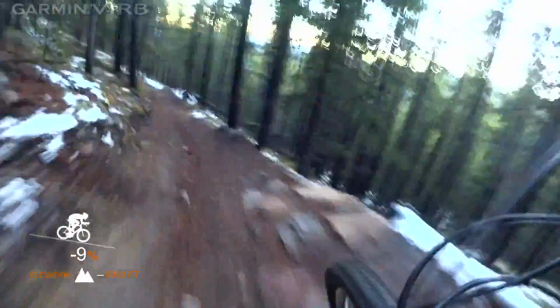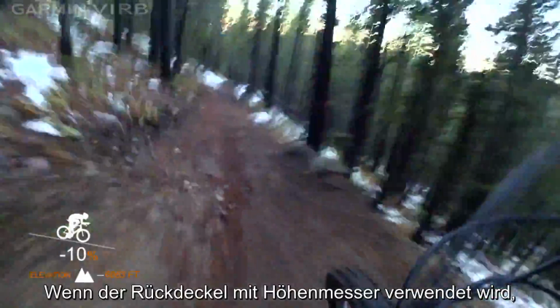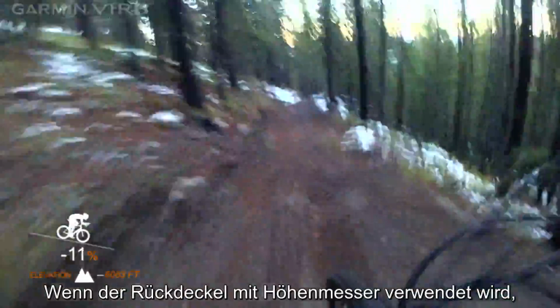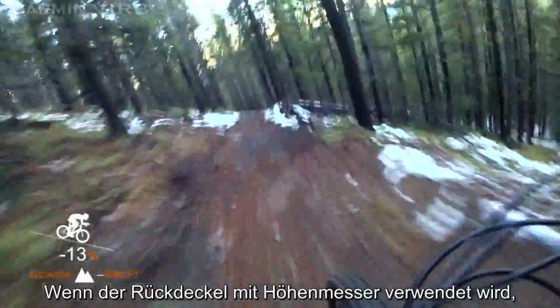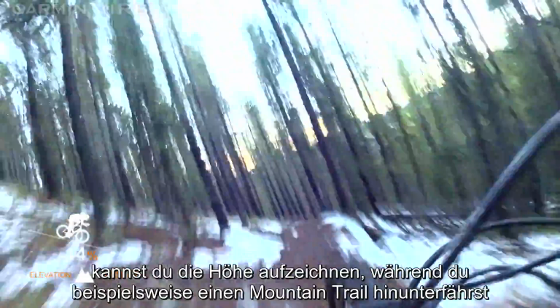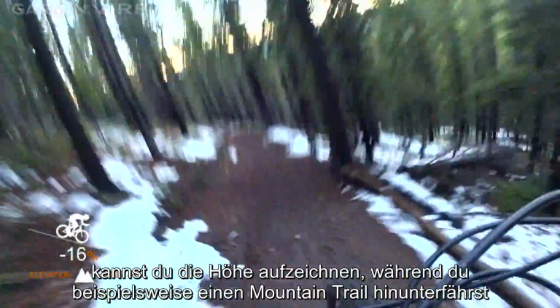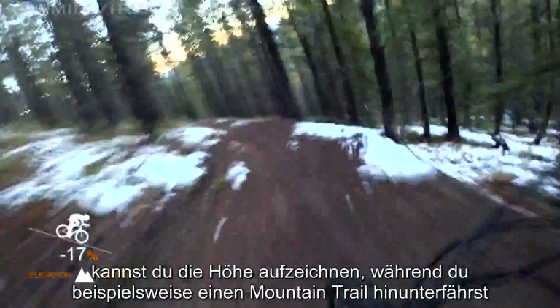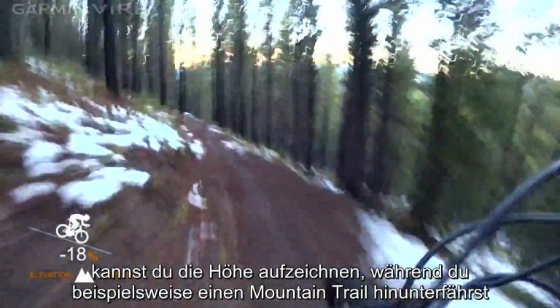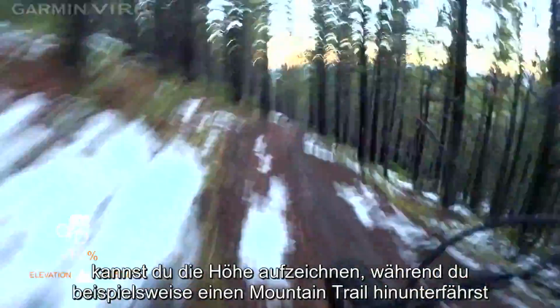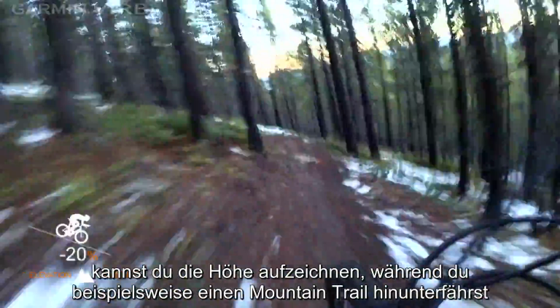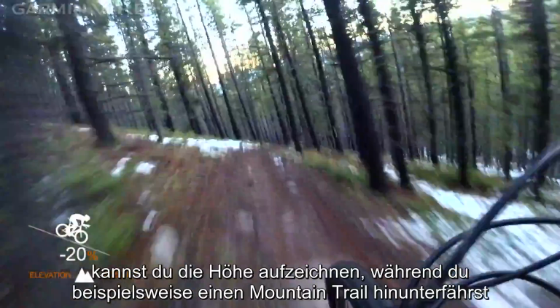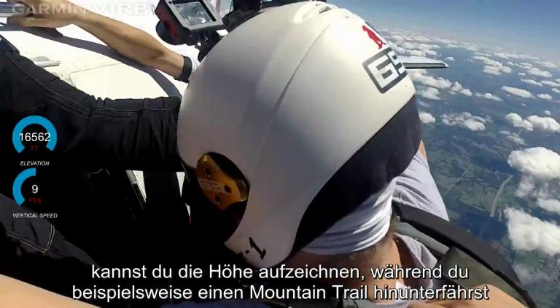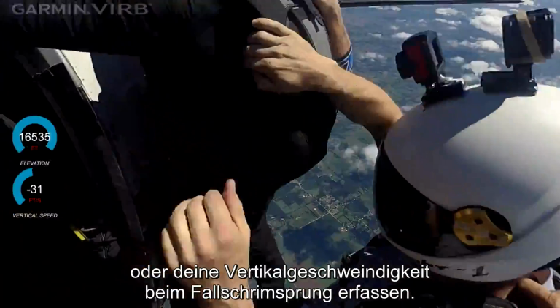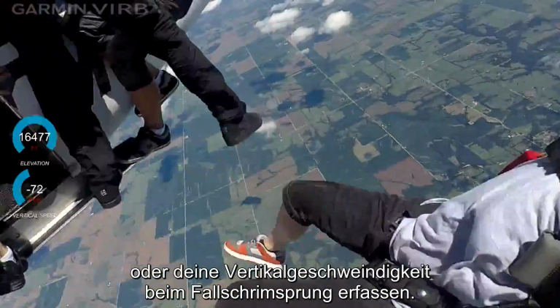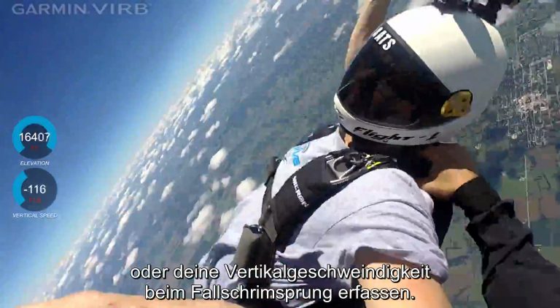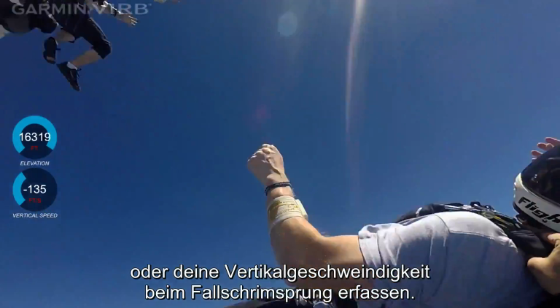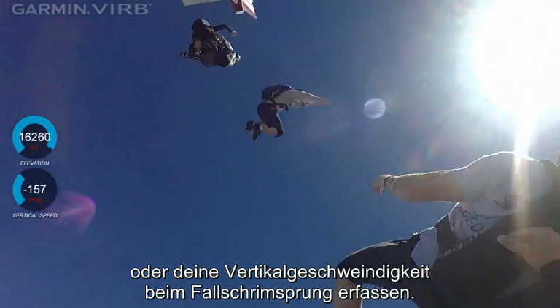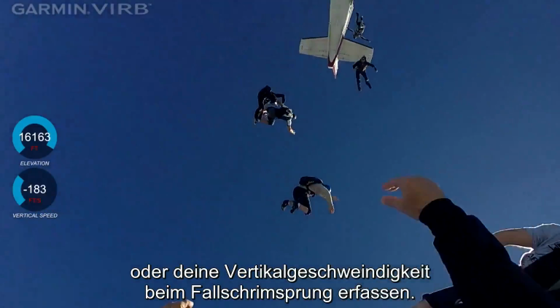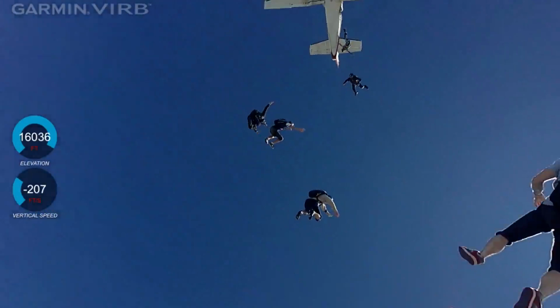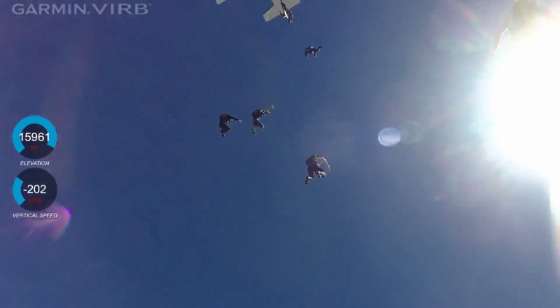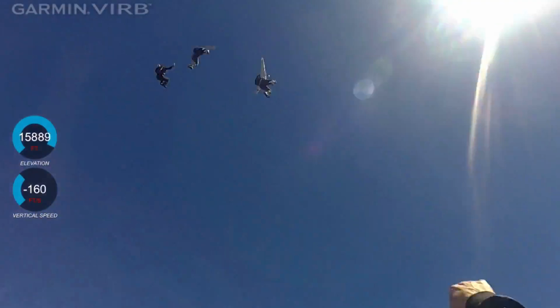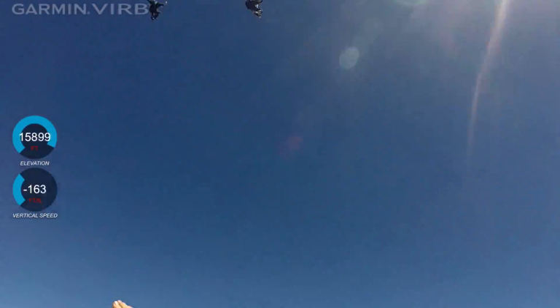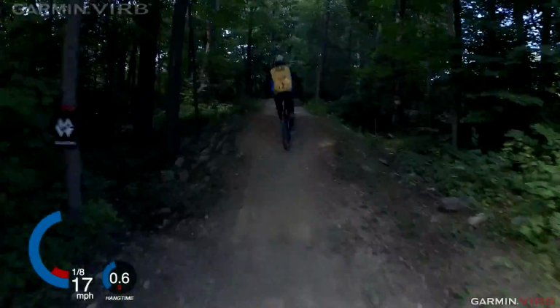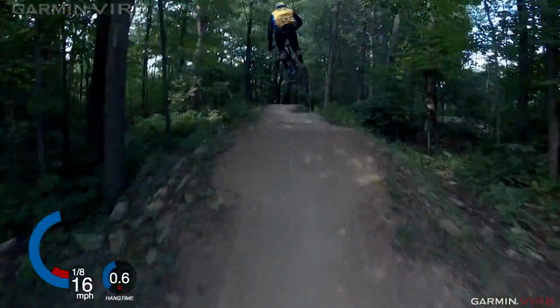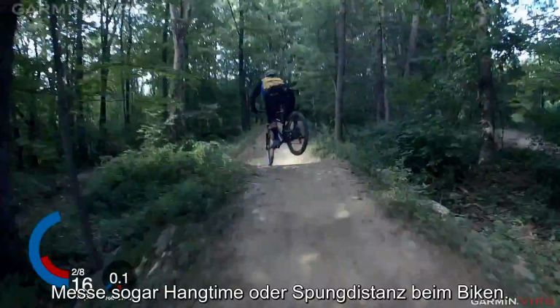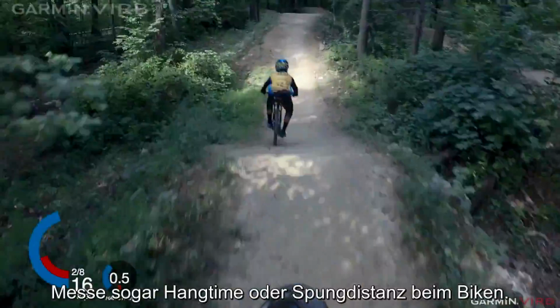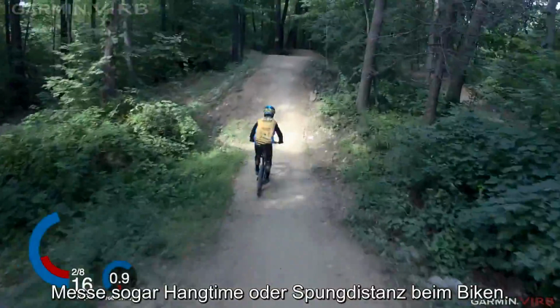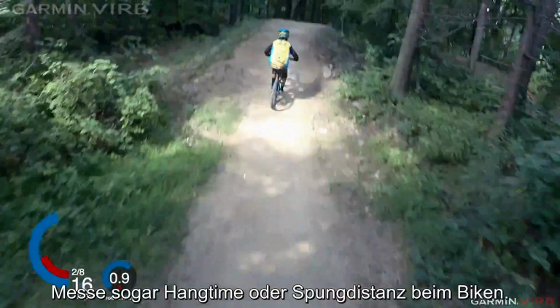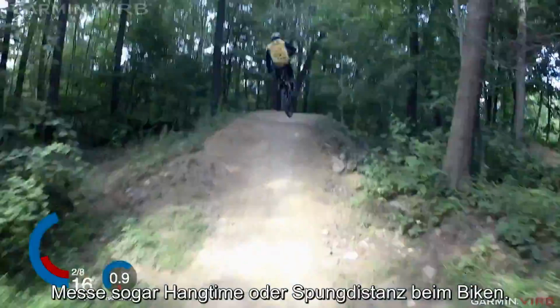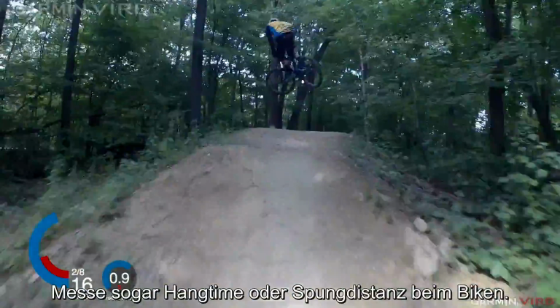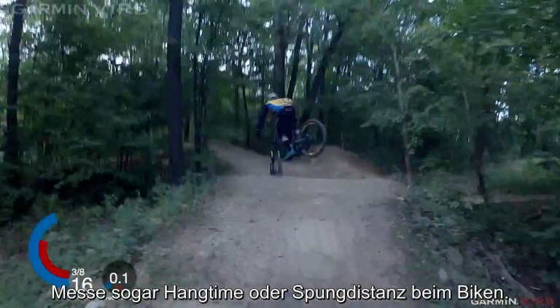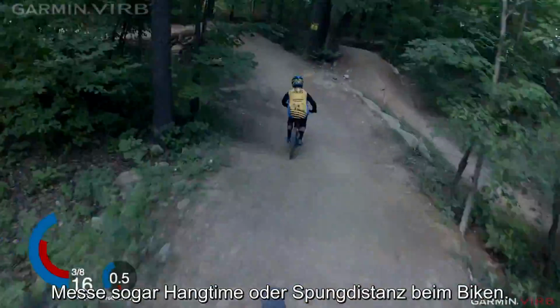With the altimeter door applied, you can record elevation while cruising down a mountain trail, record your vertical speed while skydiving, or even measure hang time or jump distance while pushing the limits on your bike.